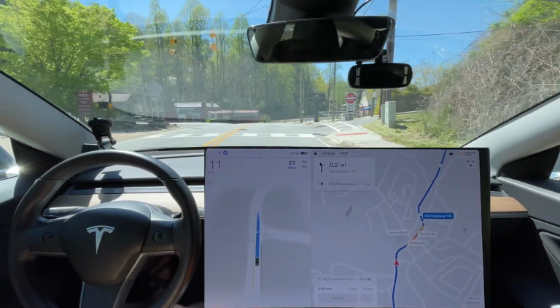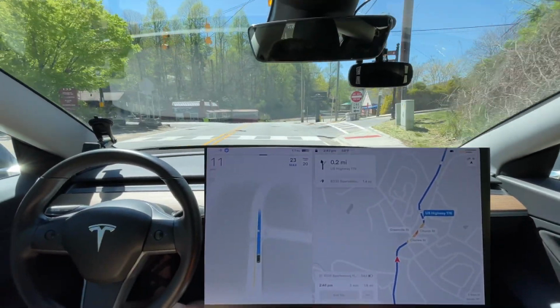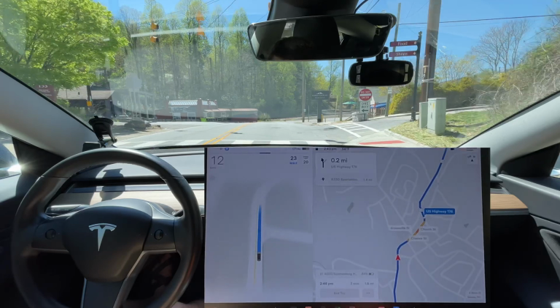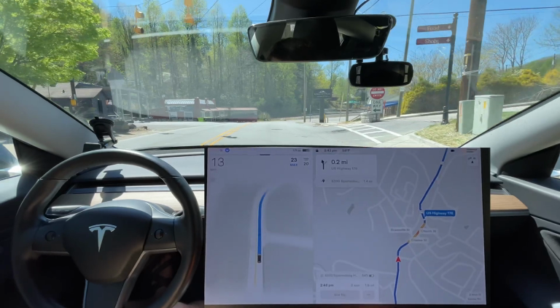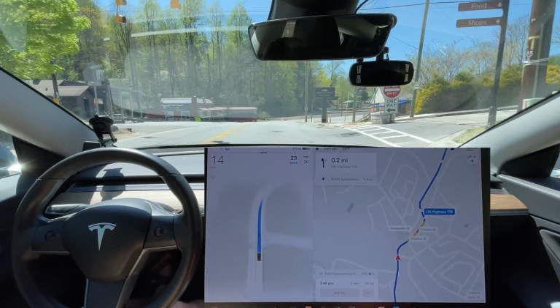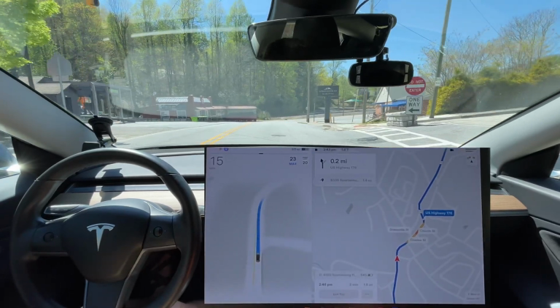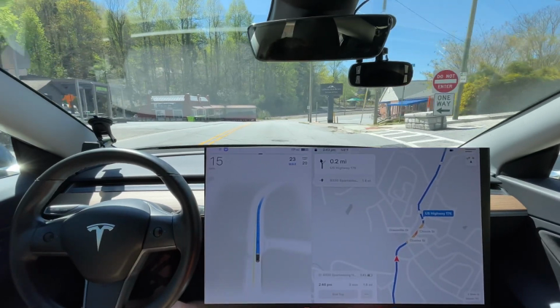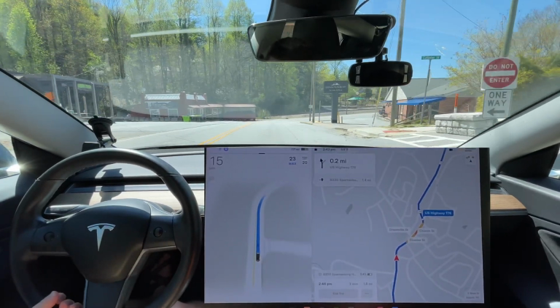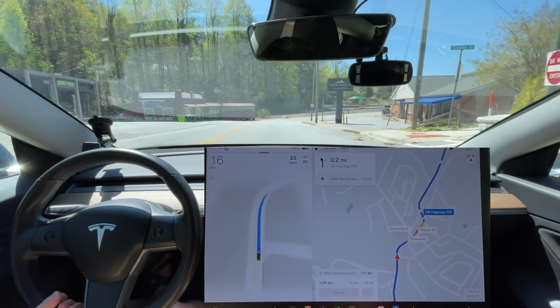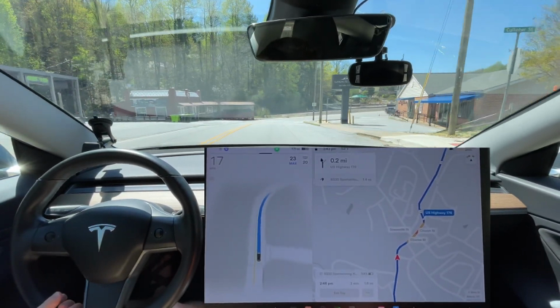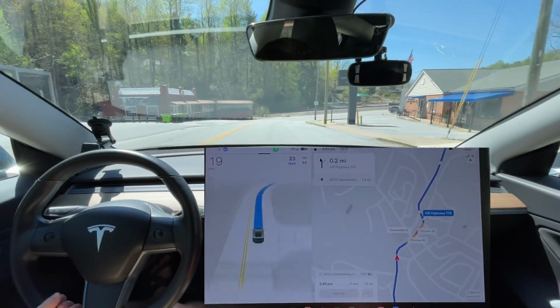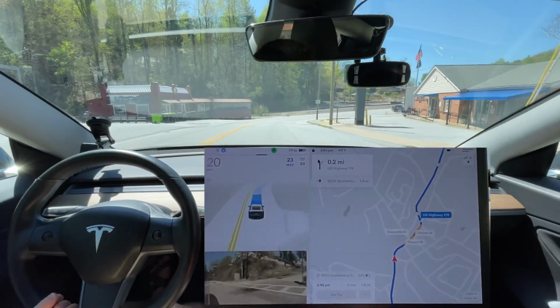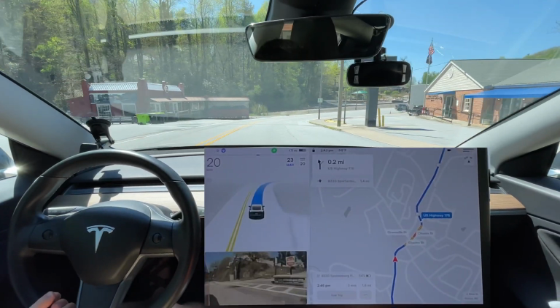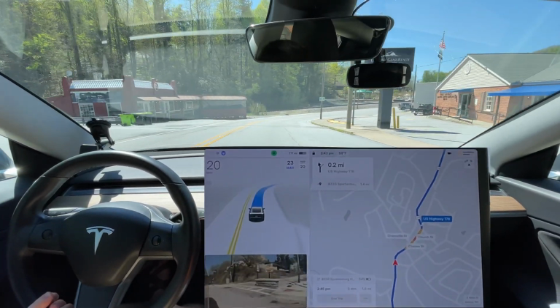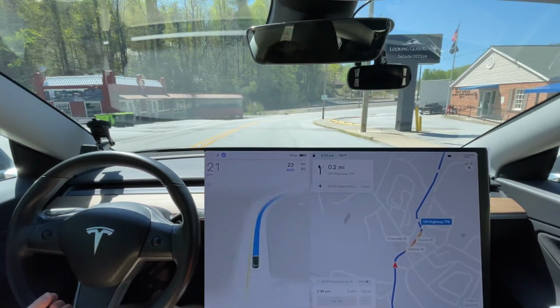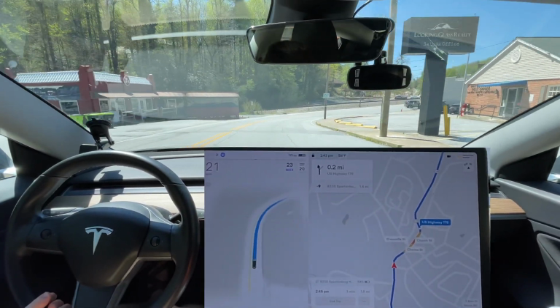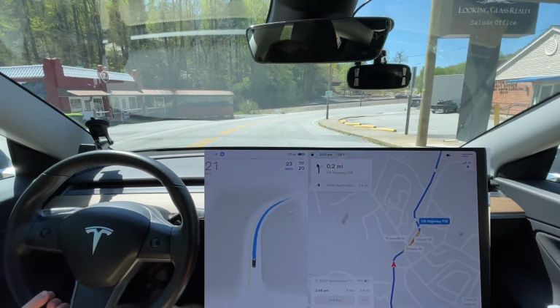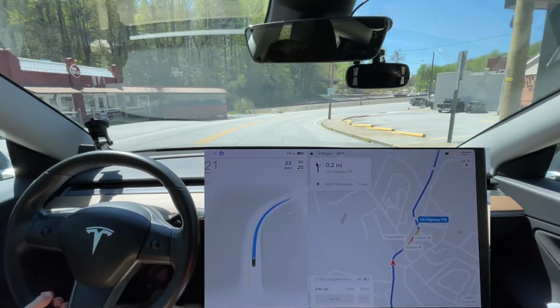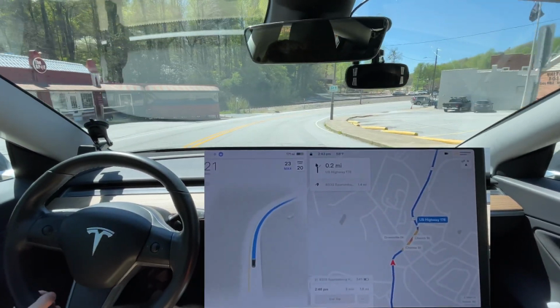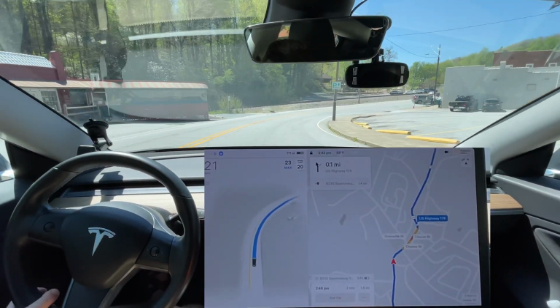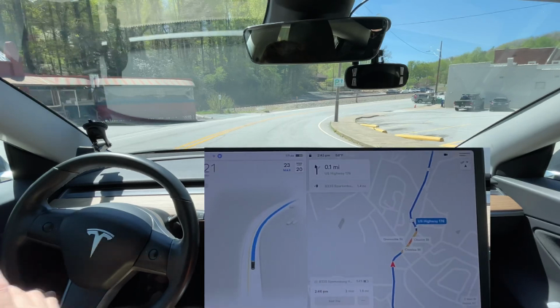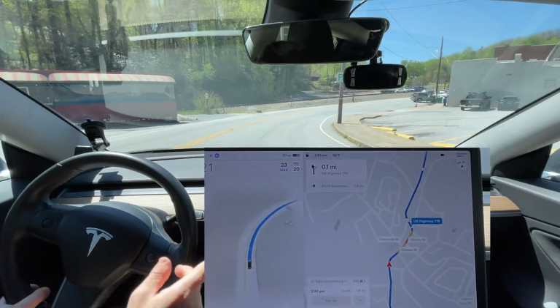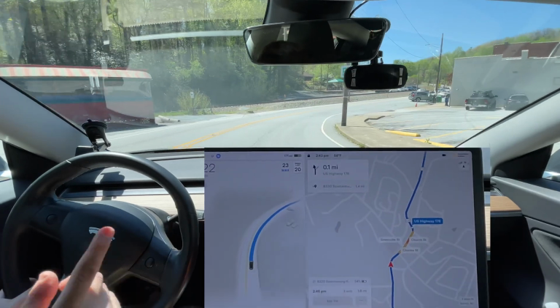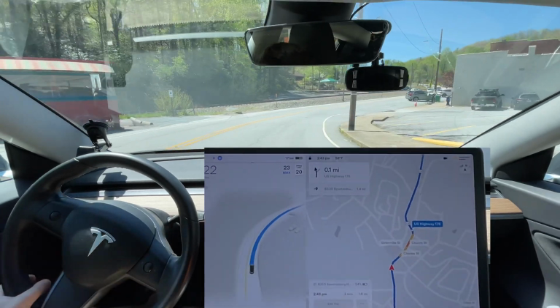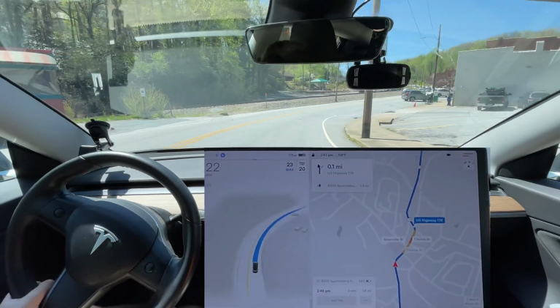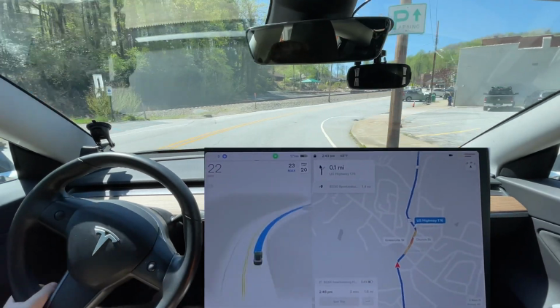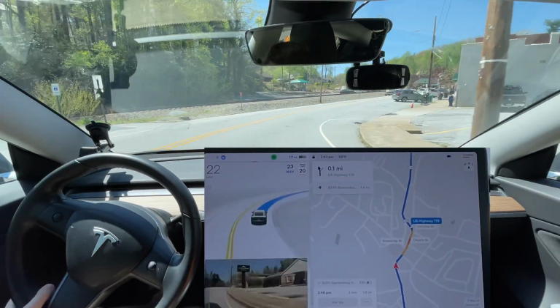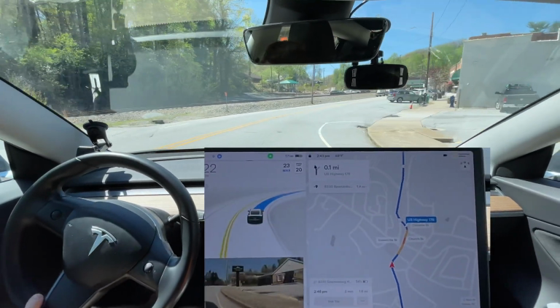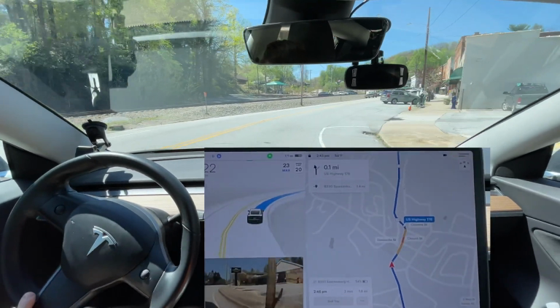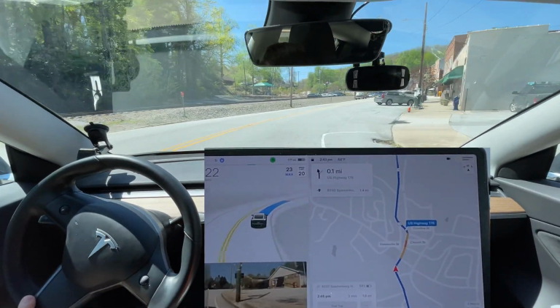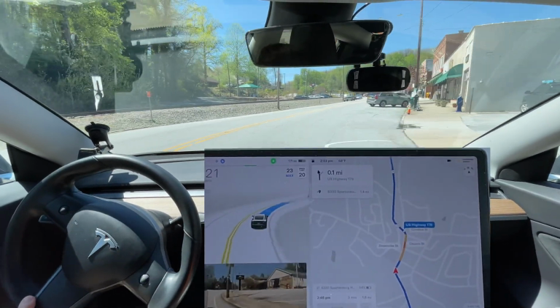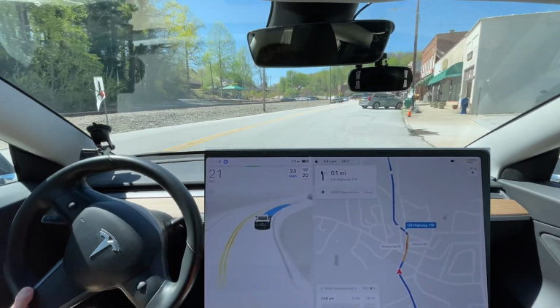We don't need to stop here and don't need the blinker on. A couple of cyclists said...